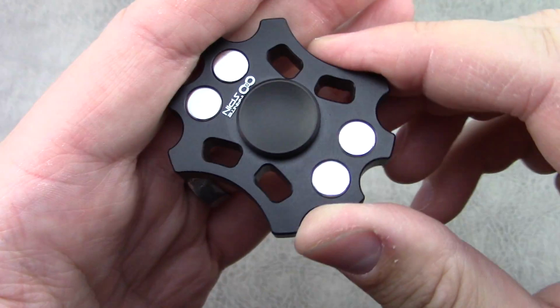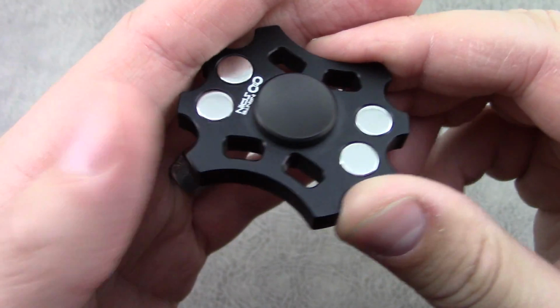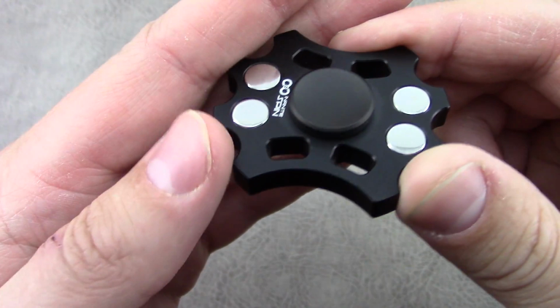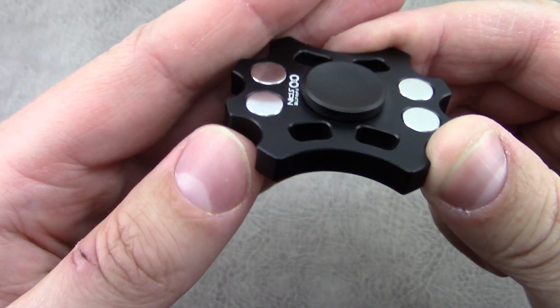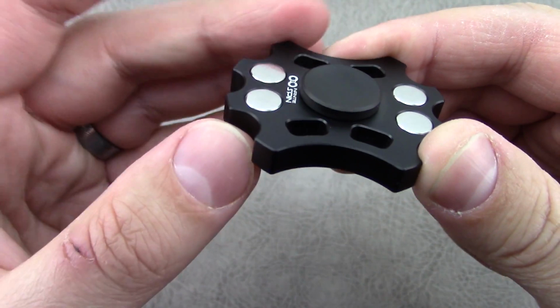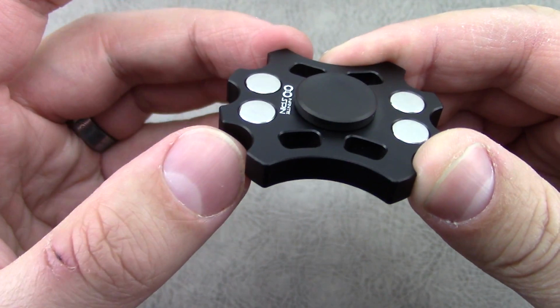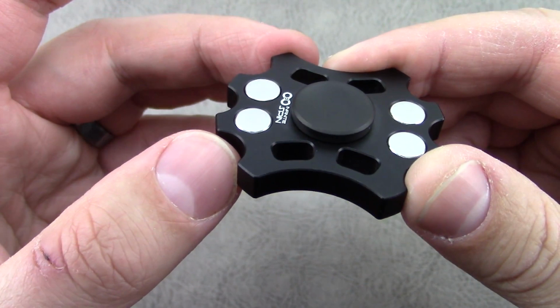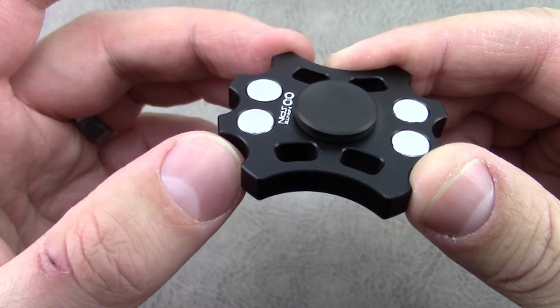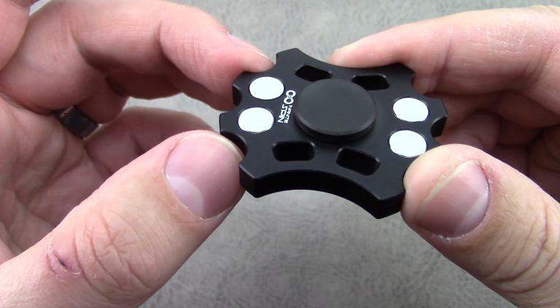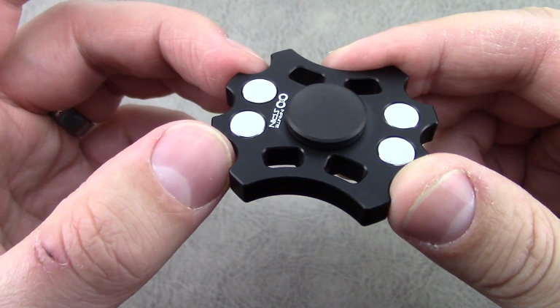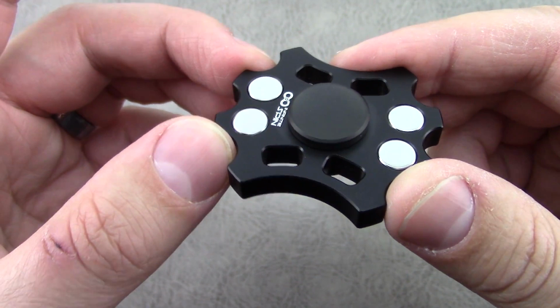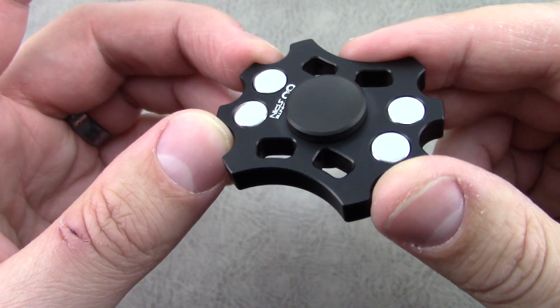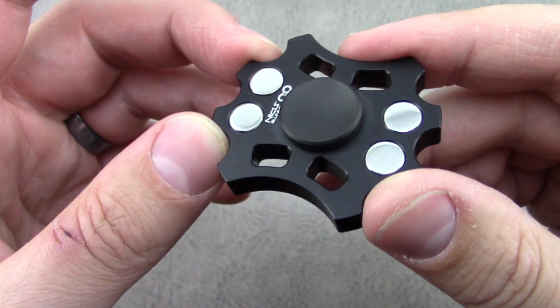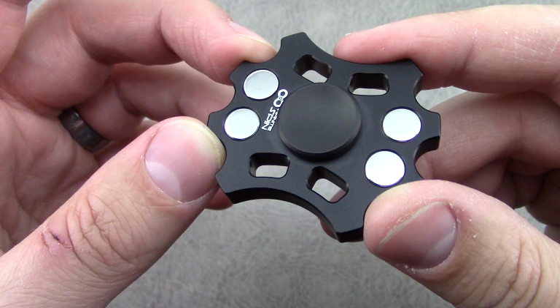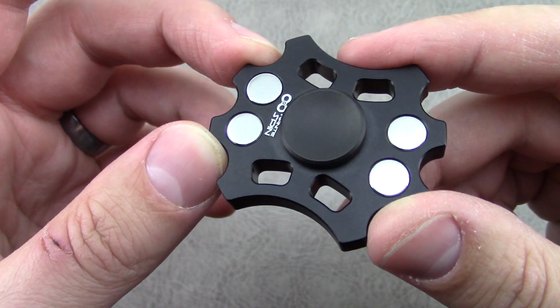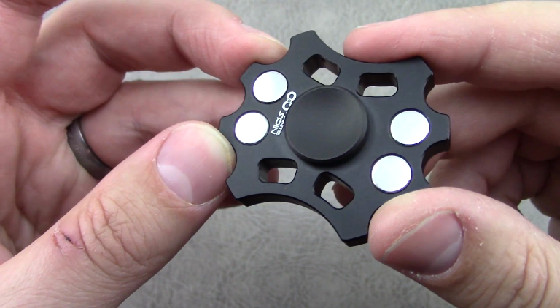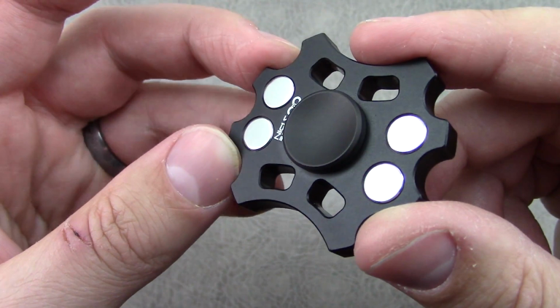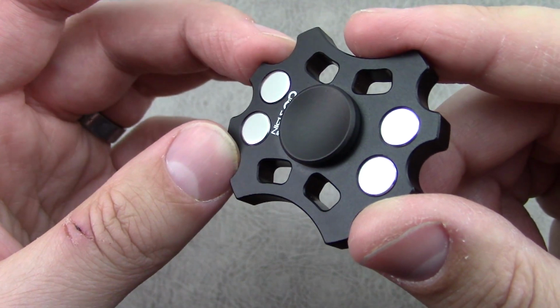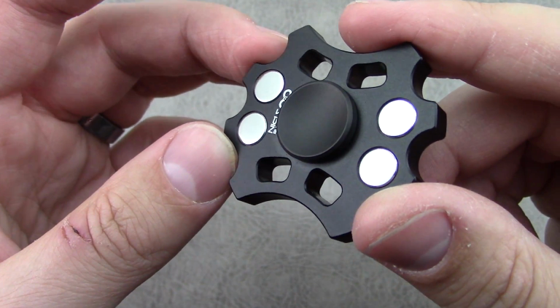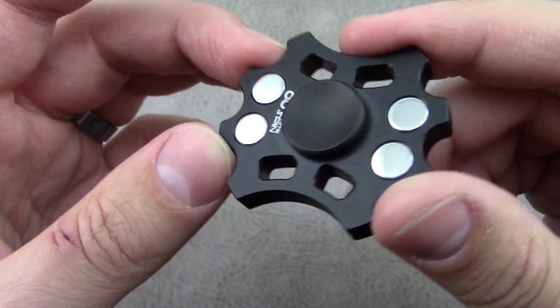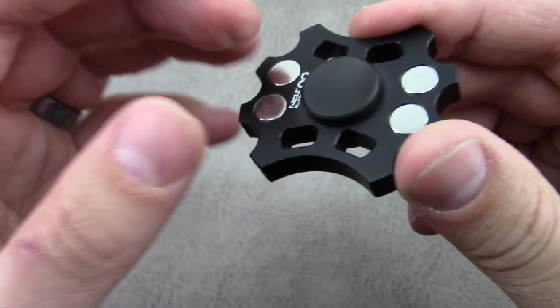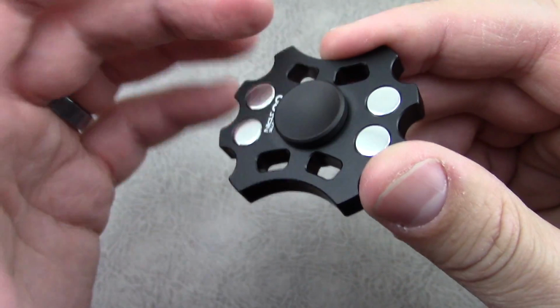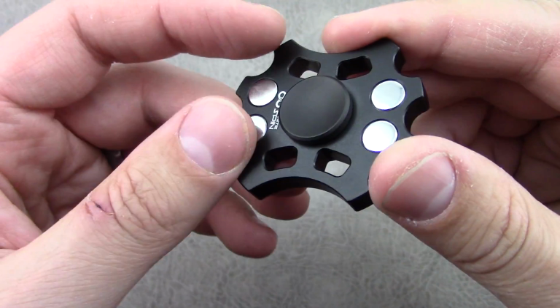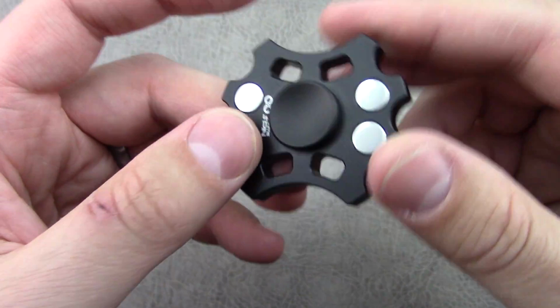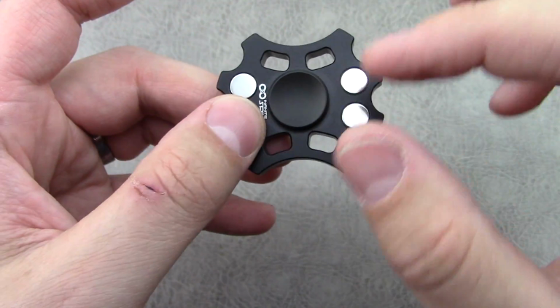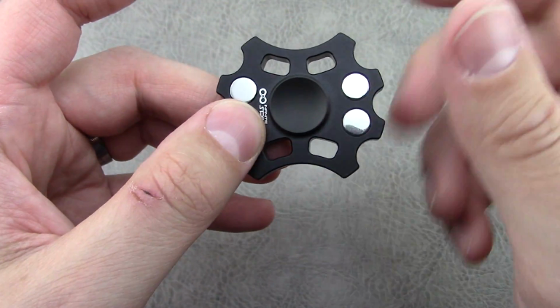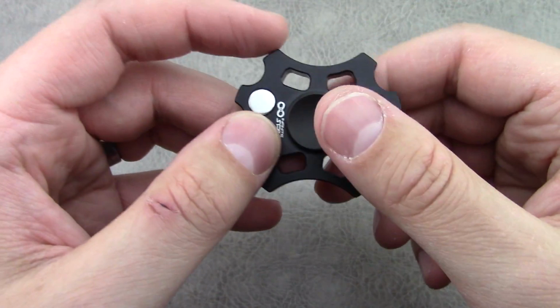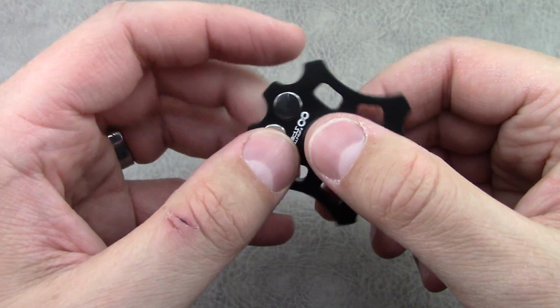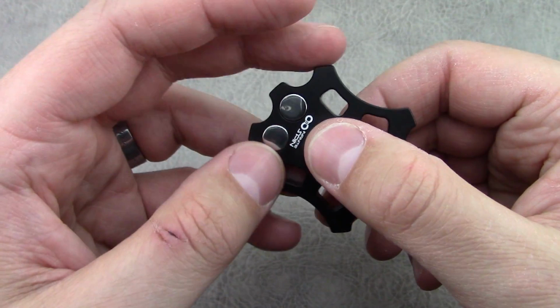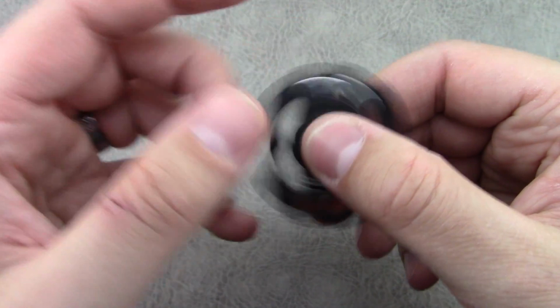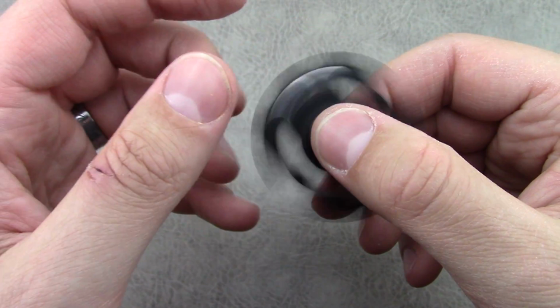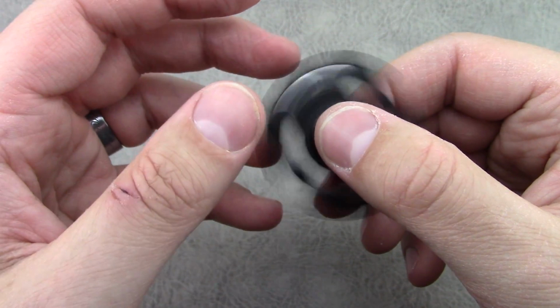In the few weeks that I've had this one I haven't had to adjust or lock tight the finger pads. Usually after about 10 to 15 minutes I'm having to lock tight the finger pads so they're not unscrewing while I'm spinning it.